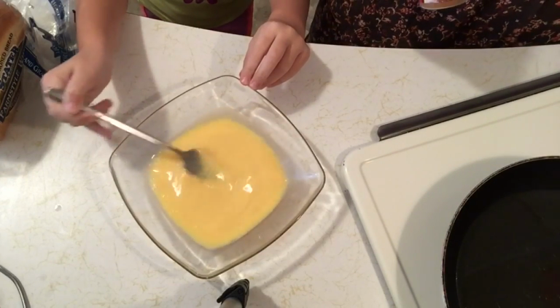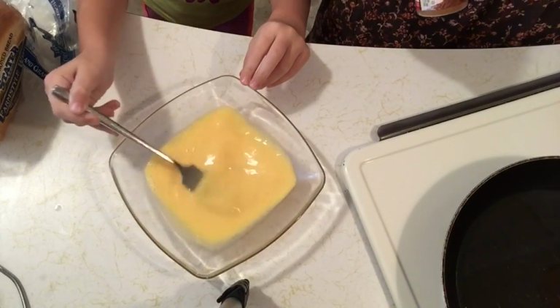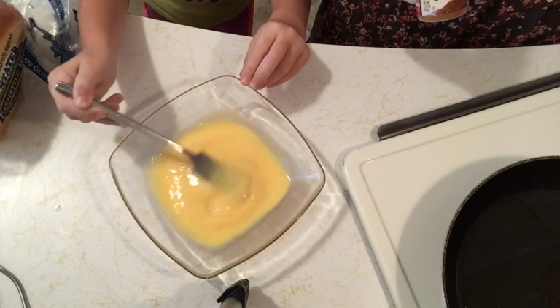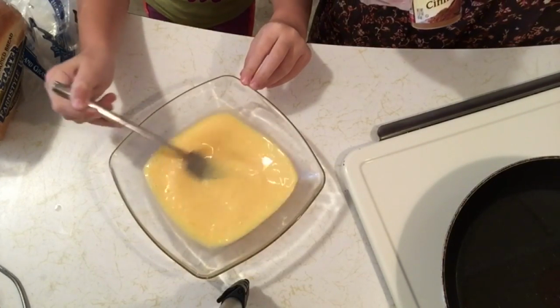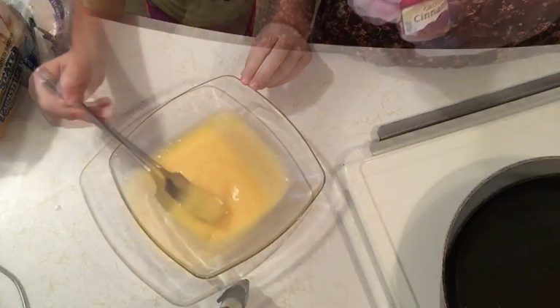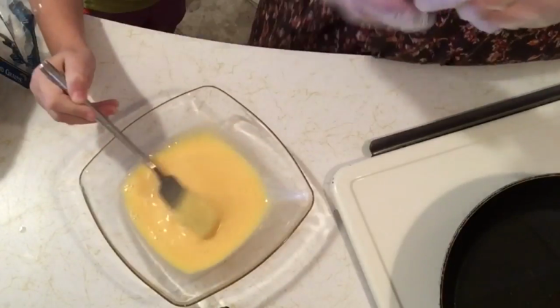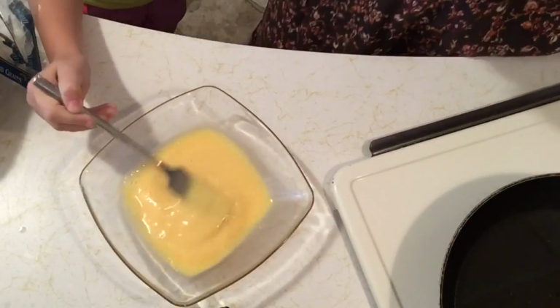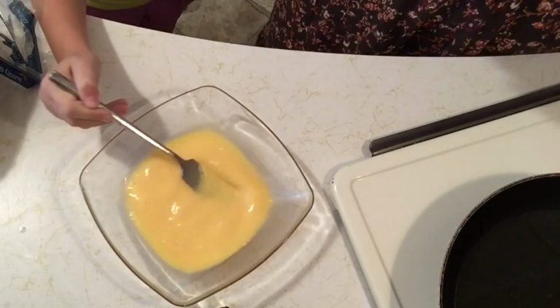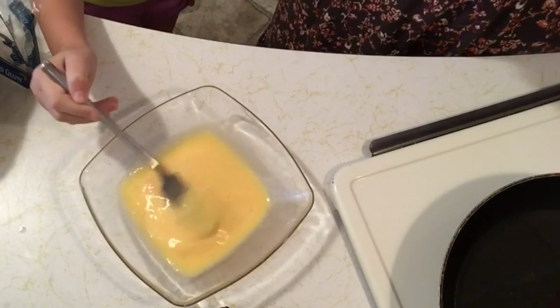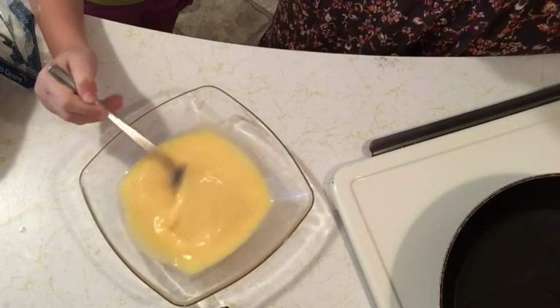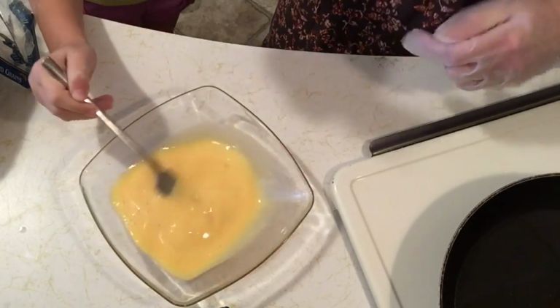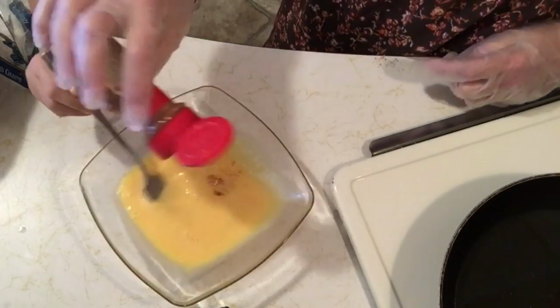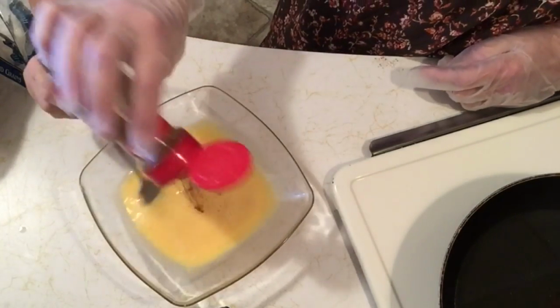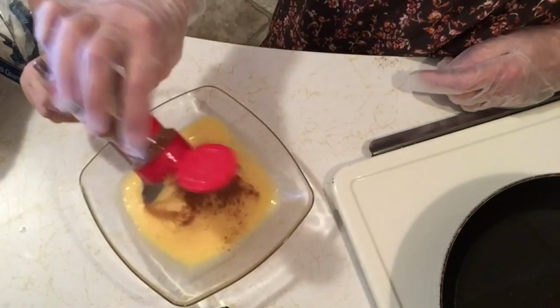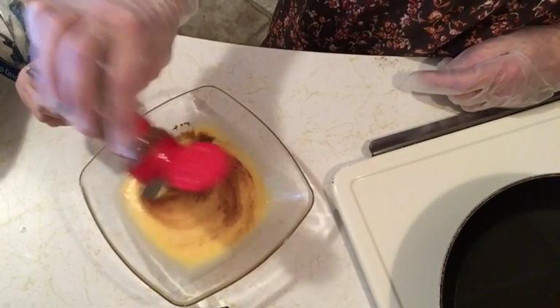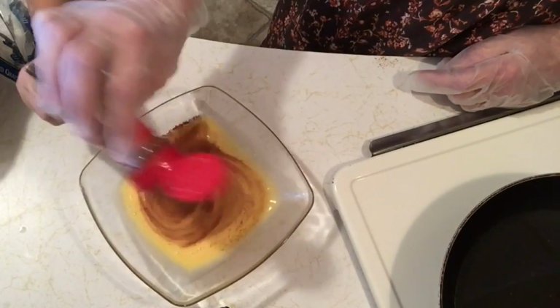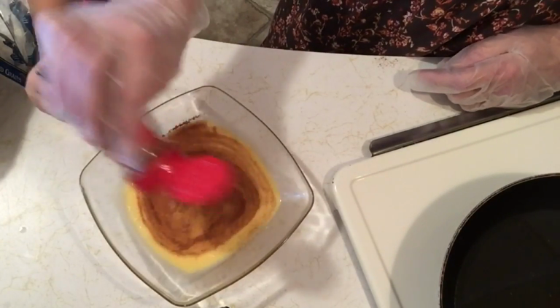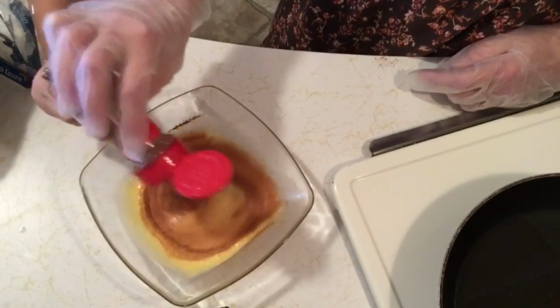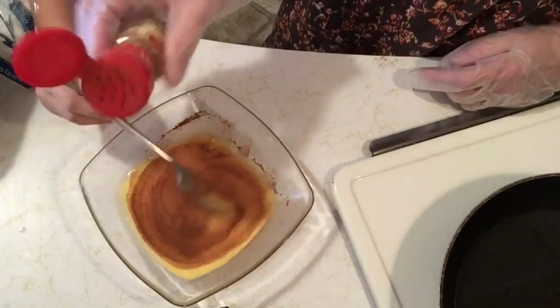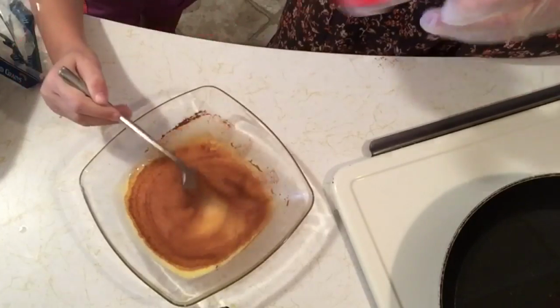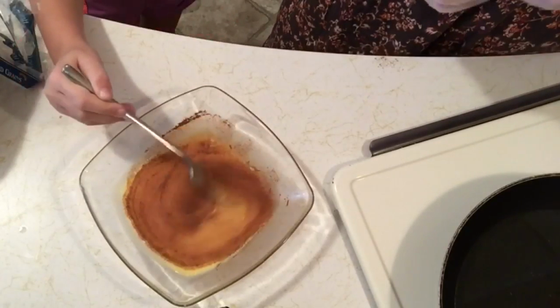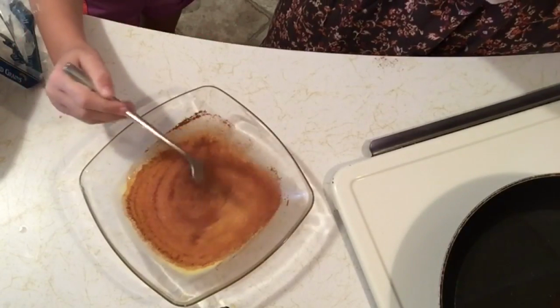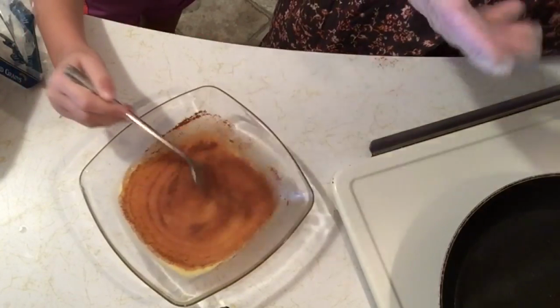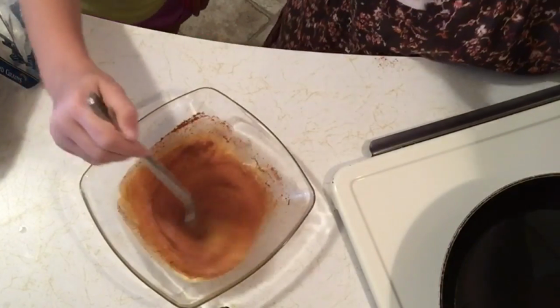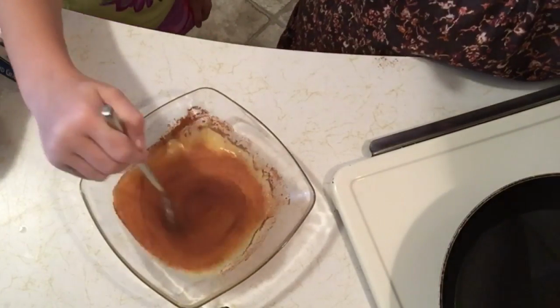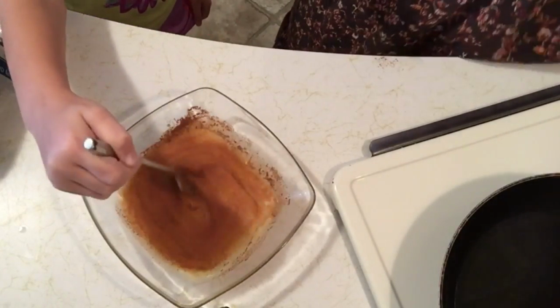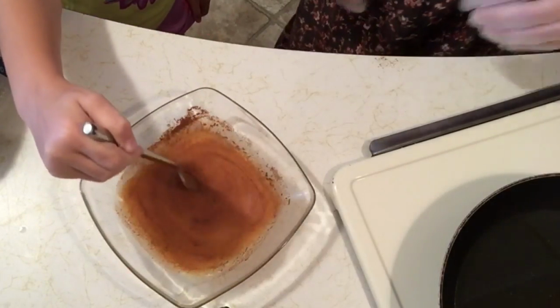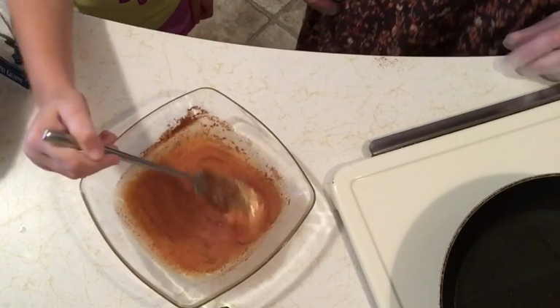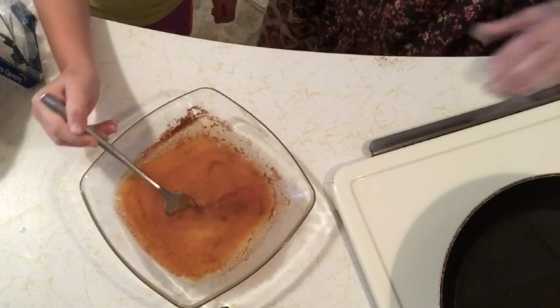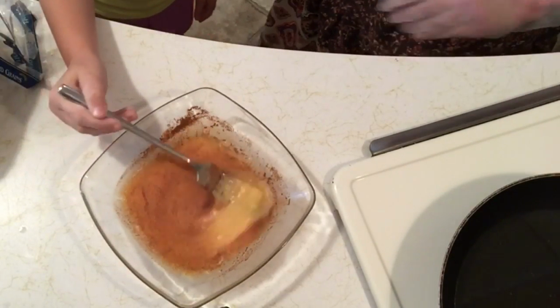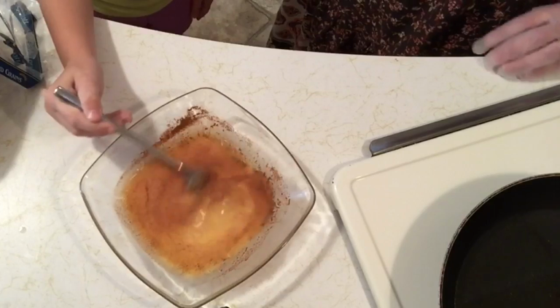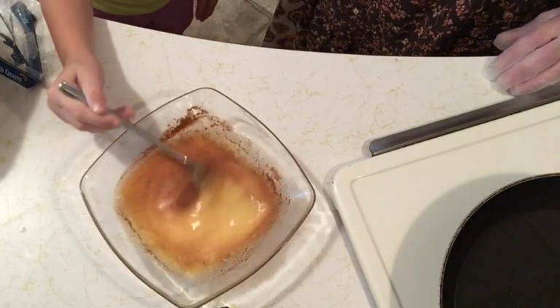I'll show you the next step. Rory's stirring the eggs, and I'm going to pour in some cinnamon — about a half a teaspoon of cinnamon. And she's going to mix that up very well.